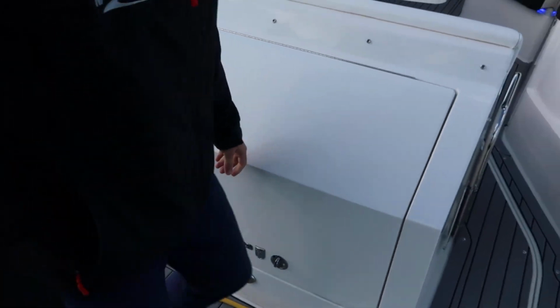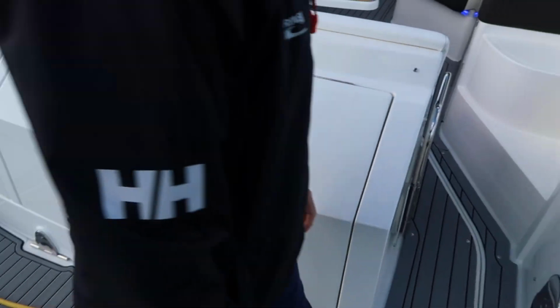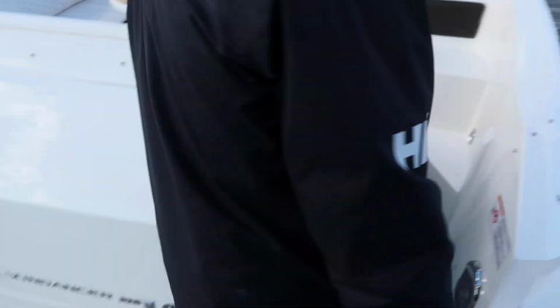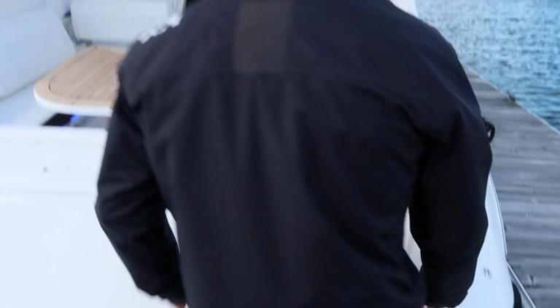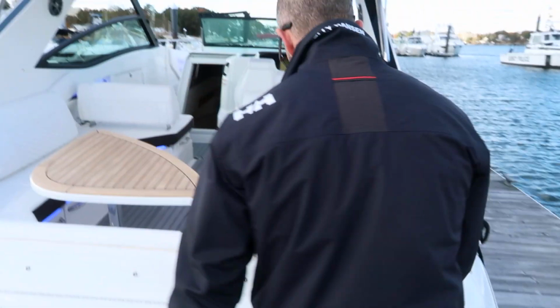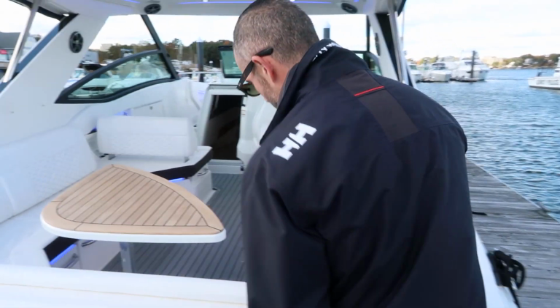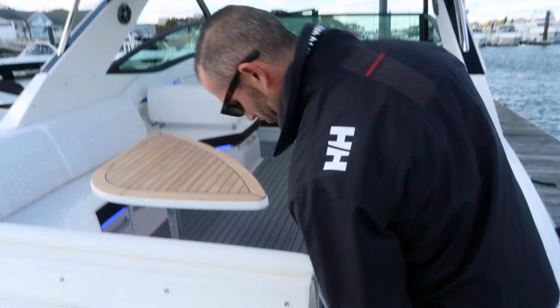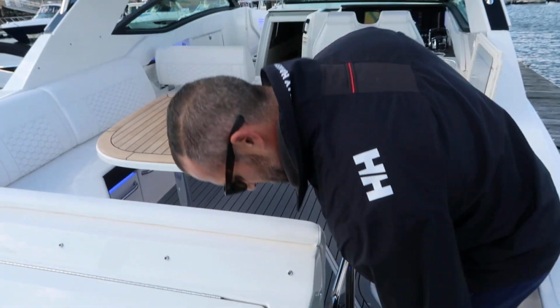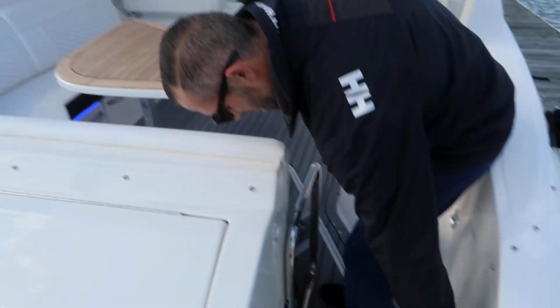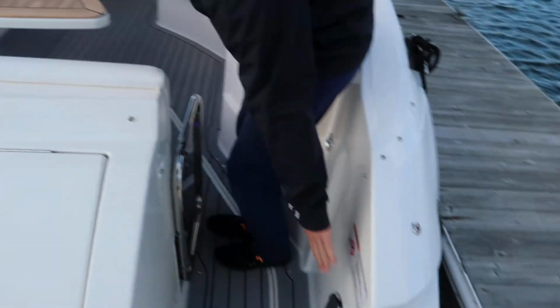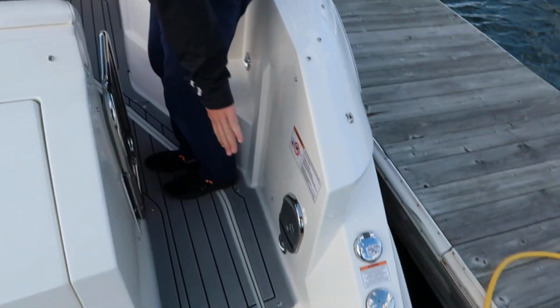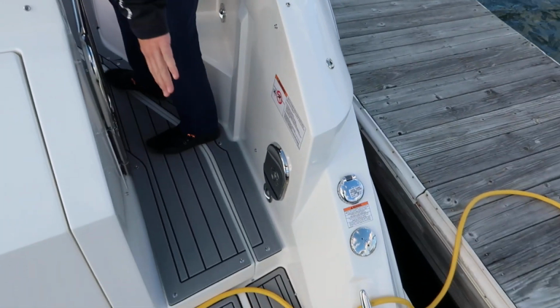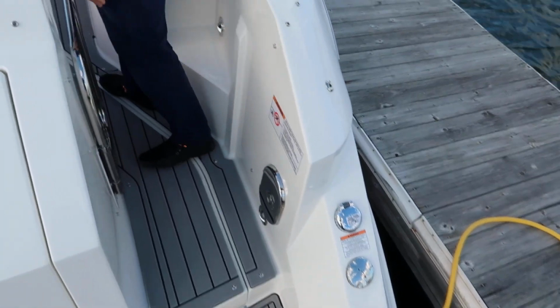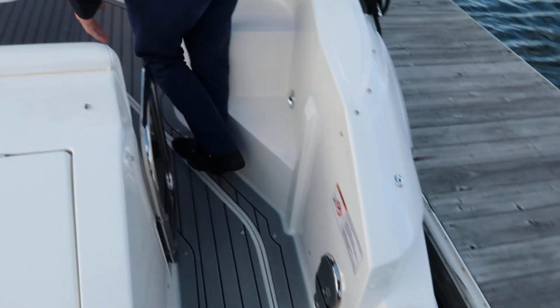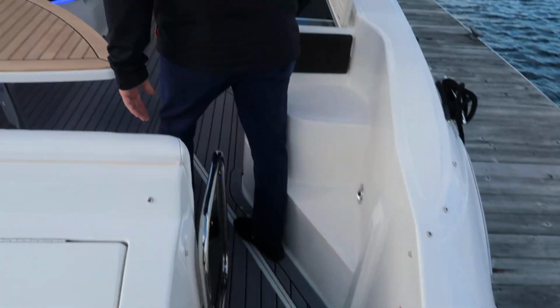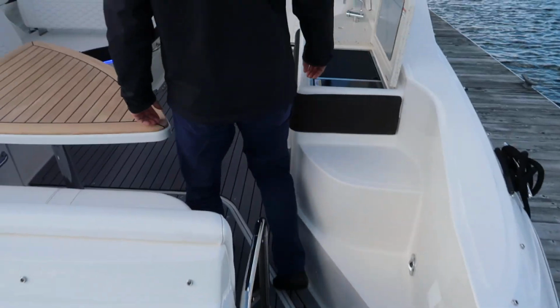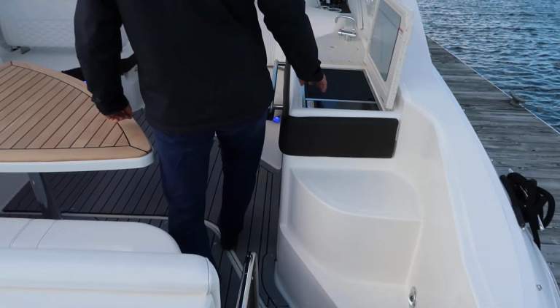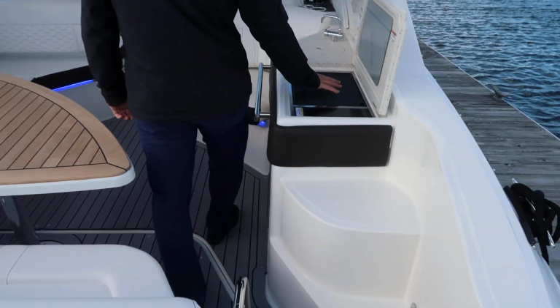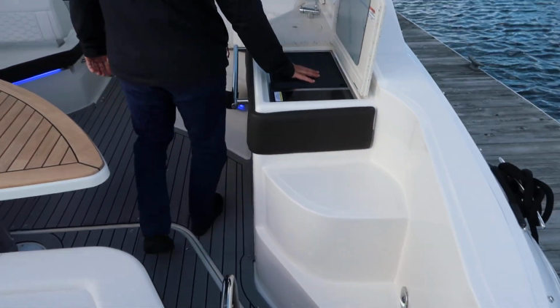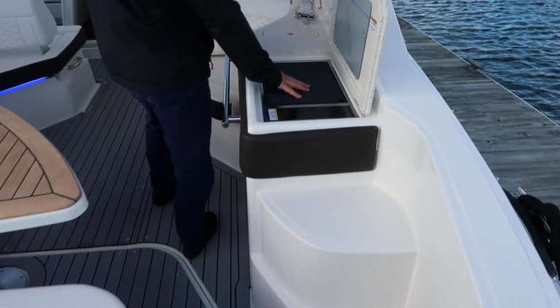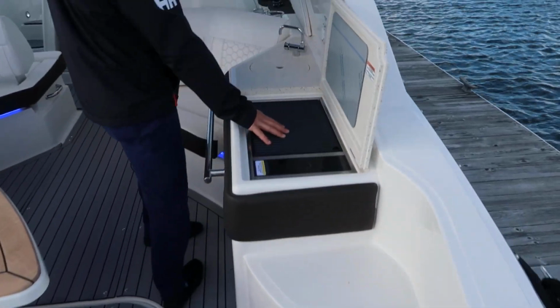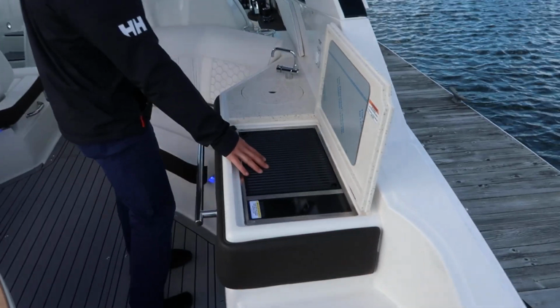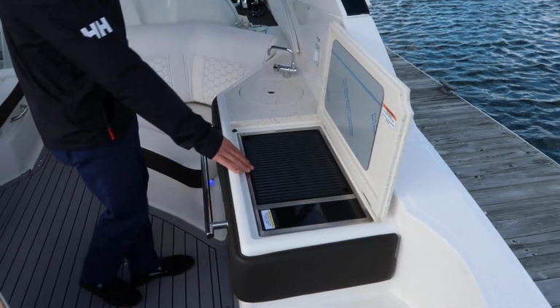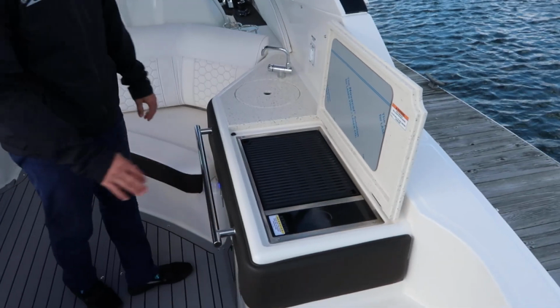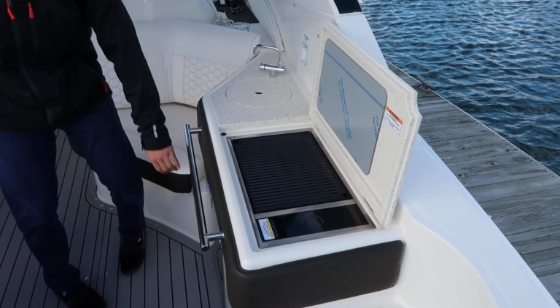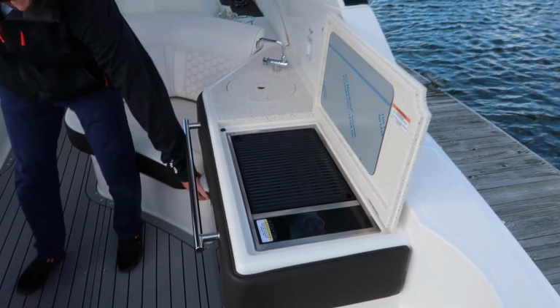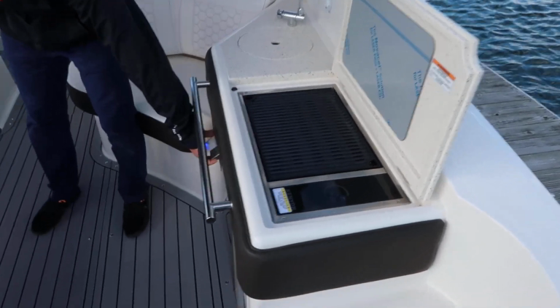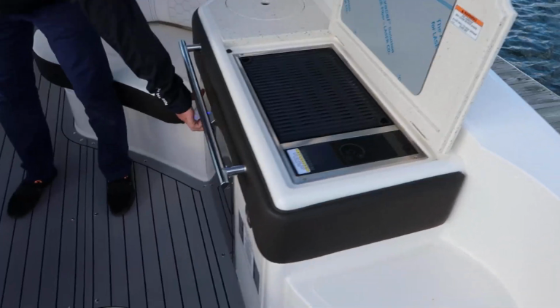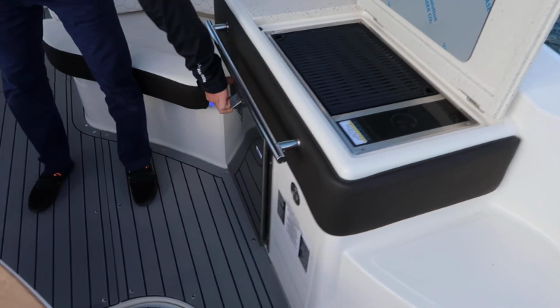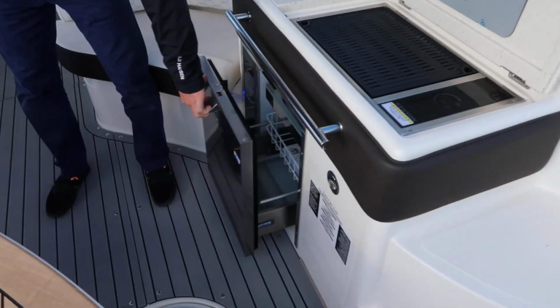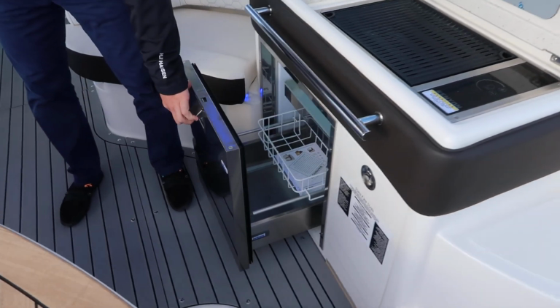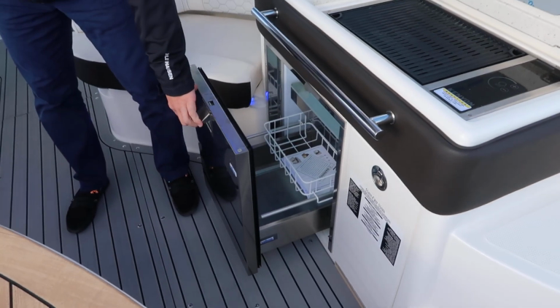Moving into the cockpit, you've got a hot and cold transom shower. You've got a starboard side electric Kenyon grill, along with an Isotherm stainless steel fridge drawer.